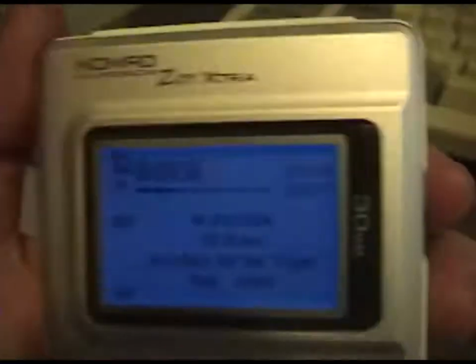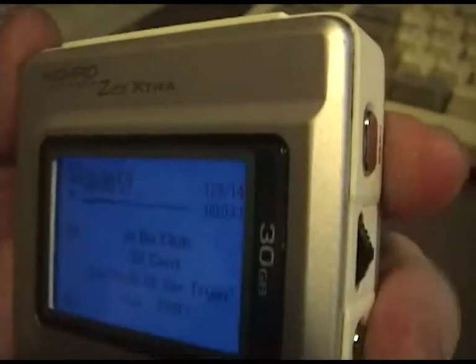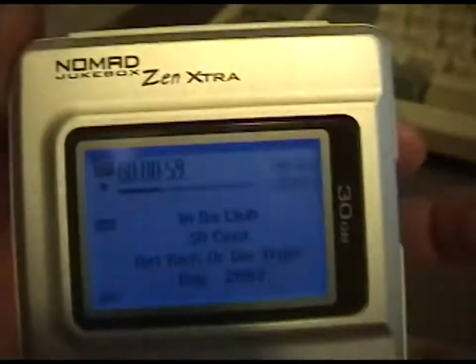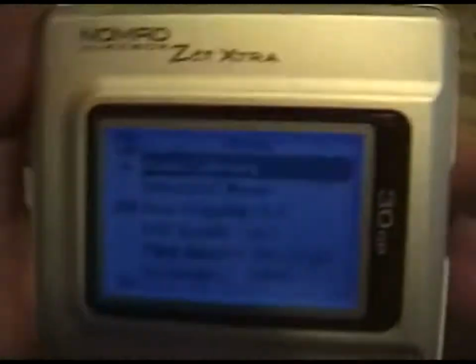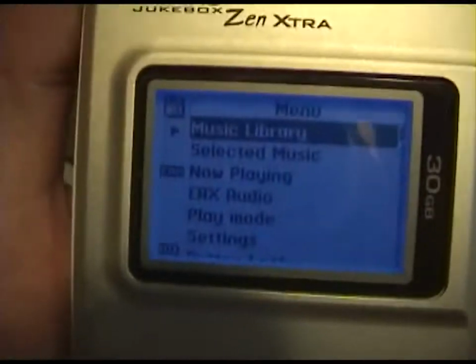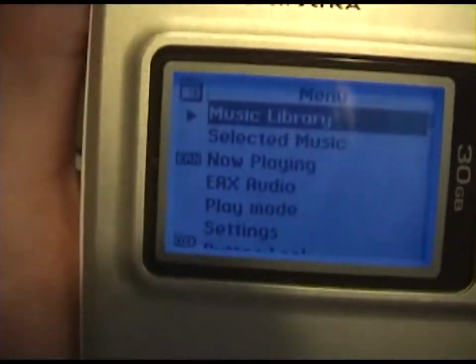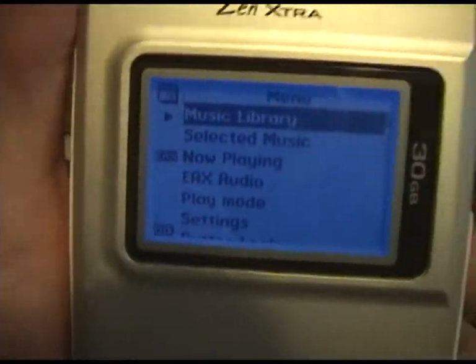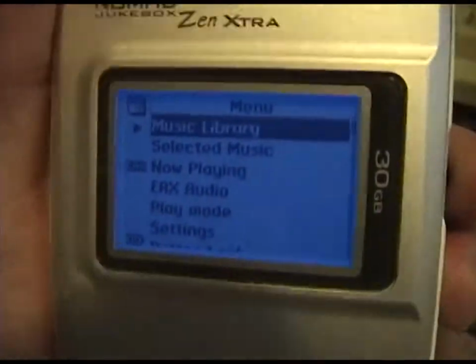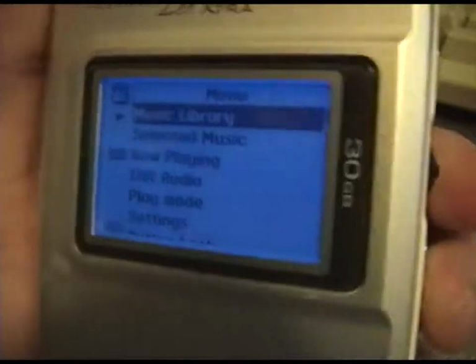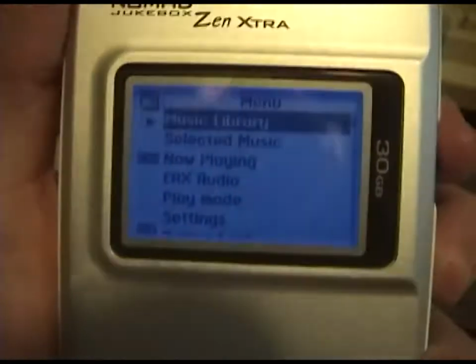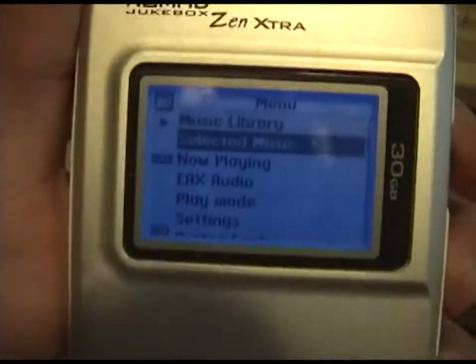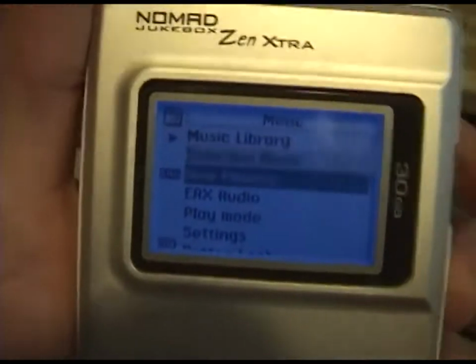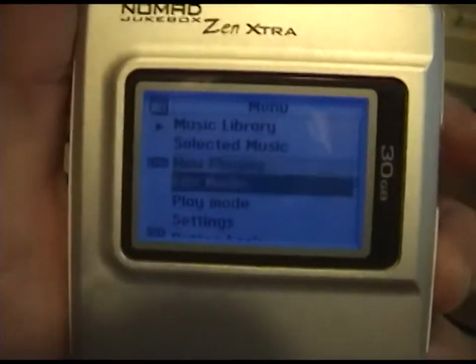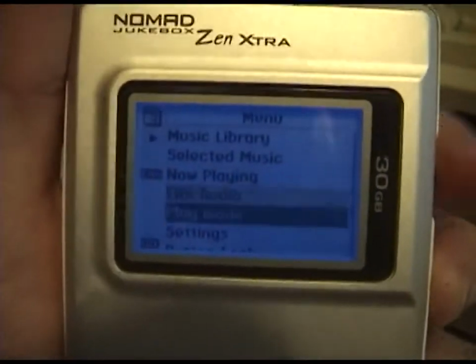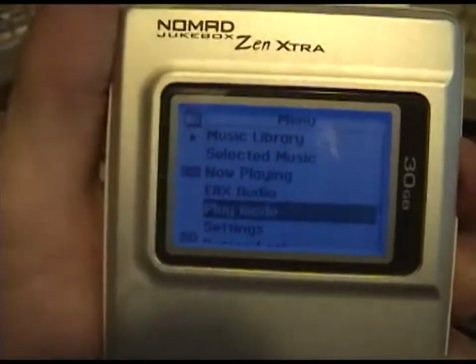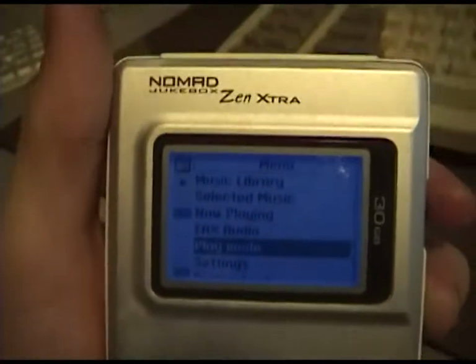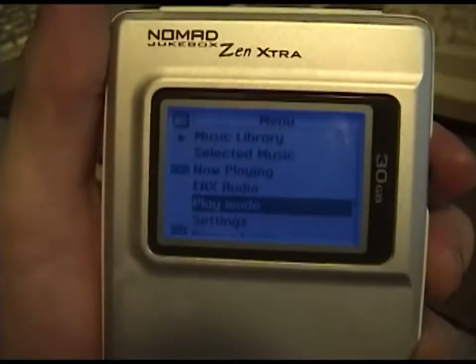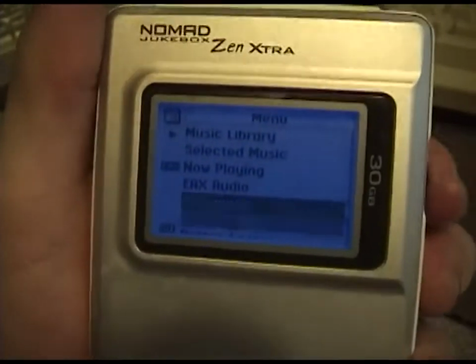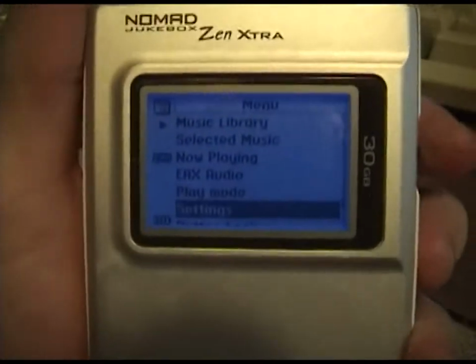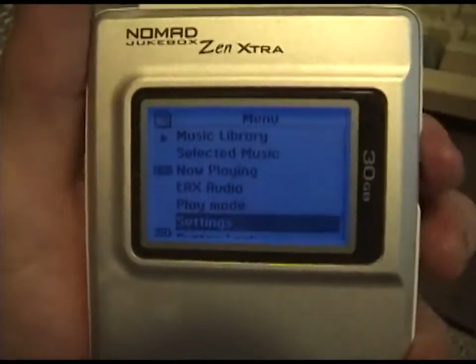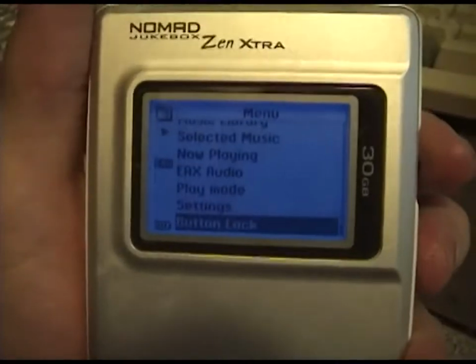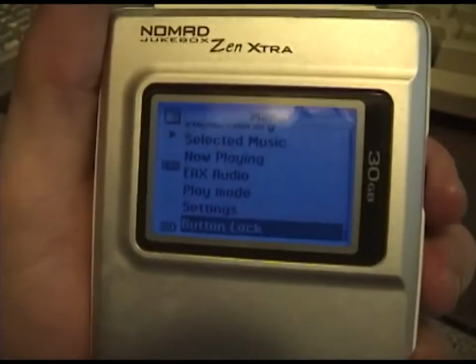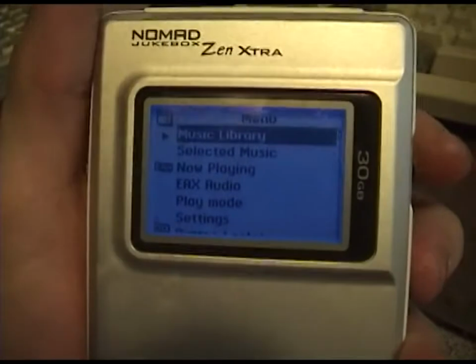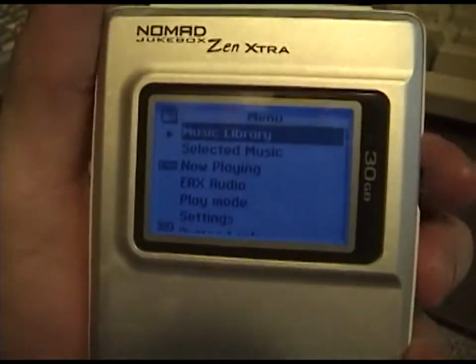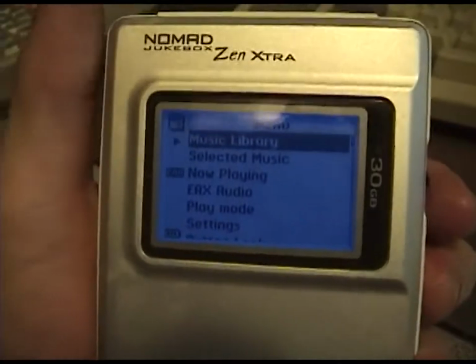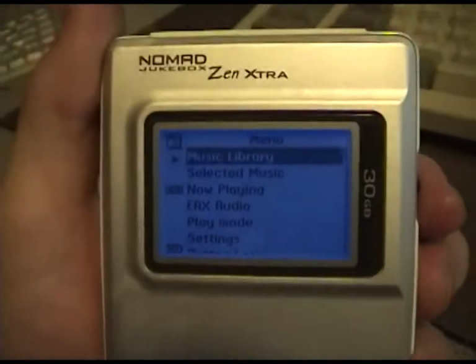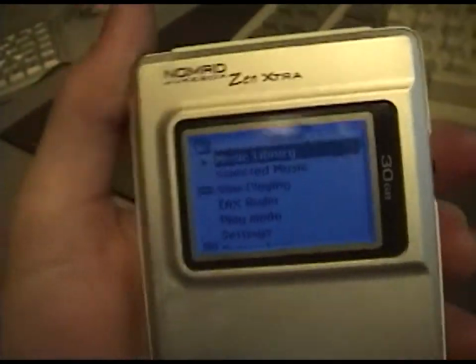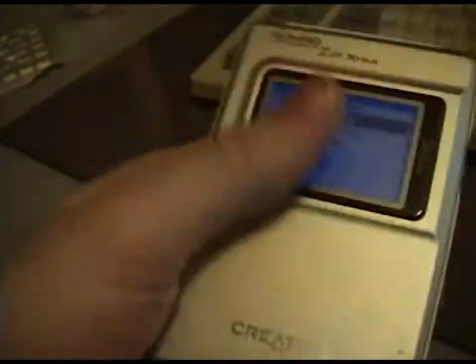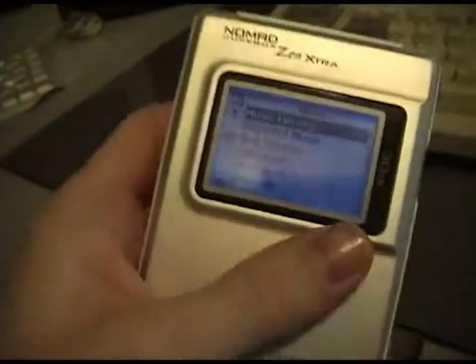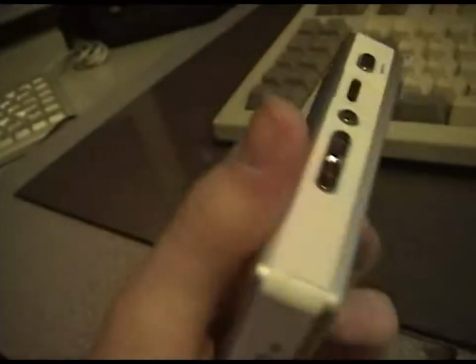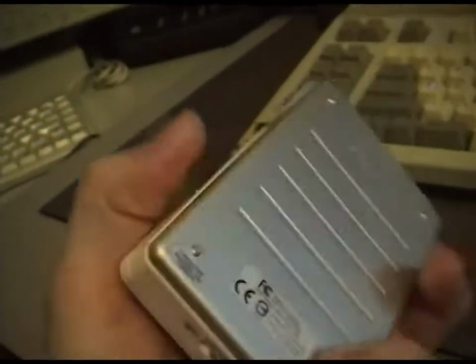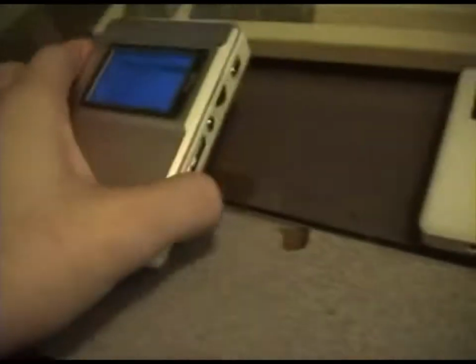It has tons of music on this. I got used to the menu system and it is a really nice MP3 player. The sound quality is definitely better than any iPod that I've used.